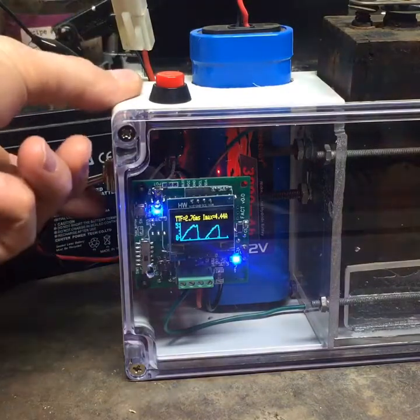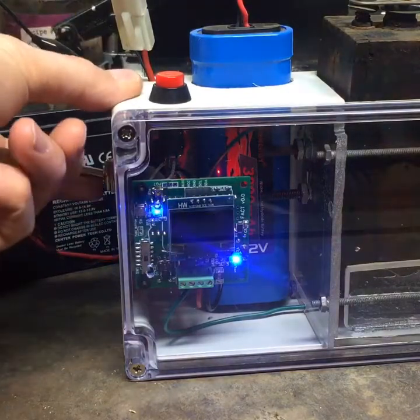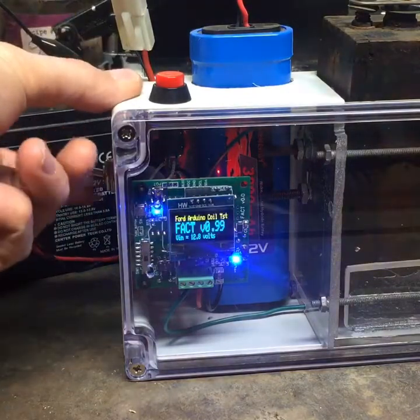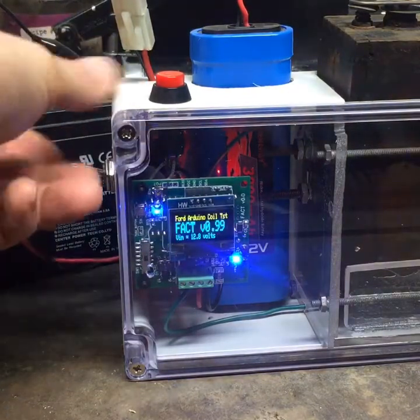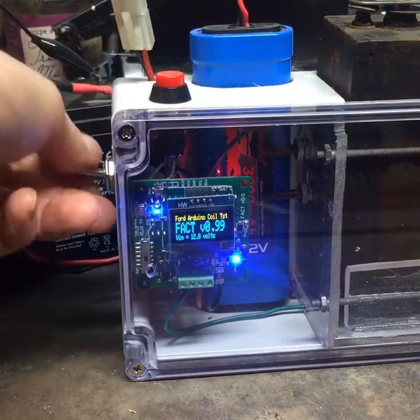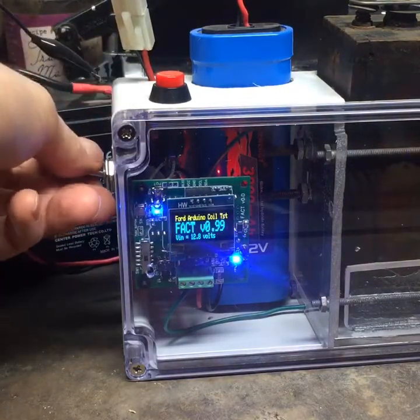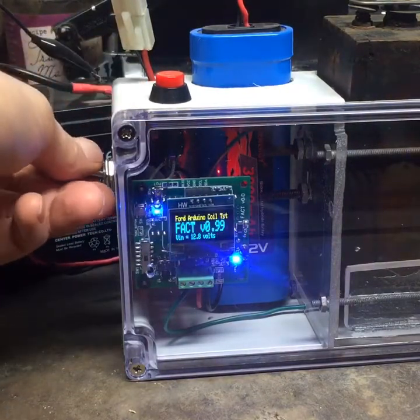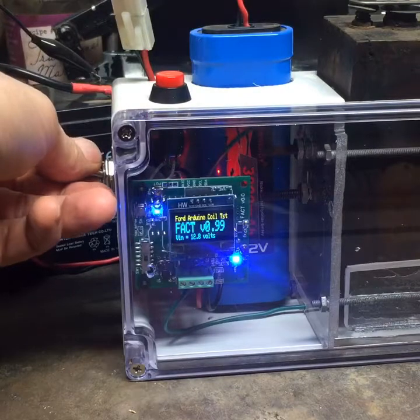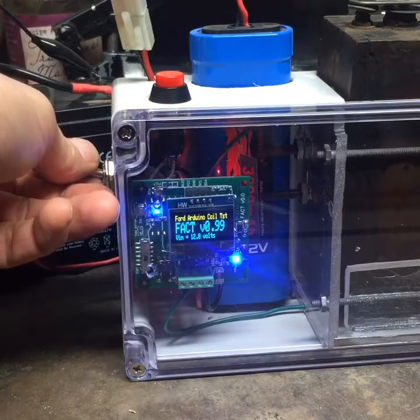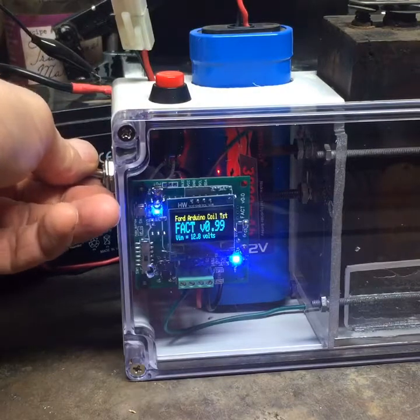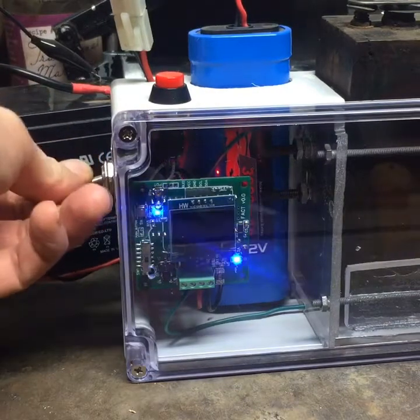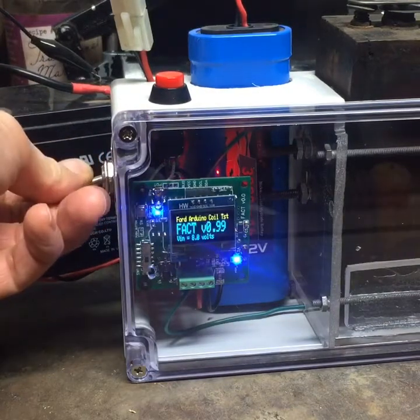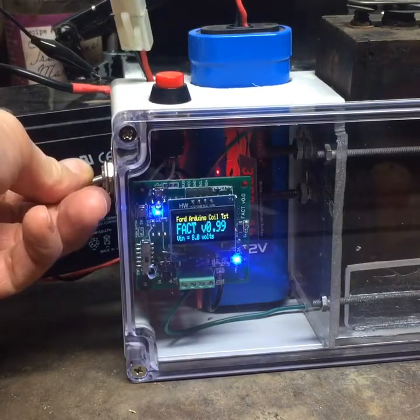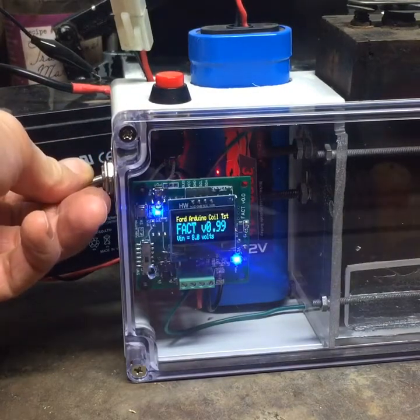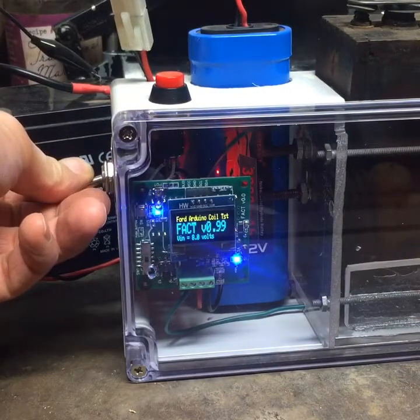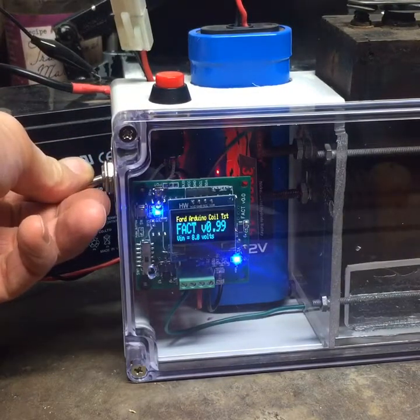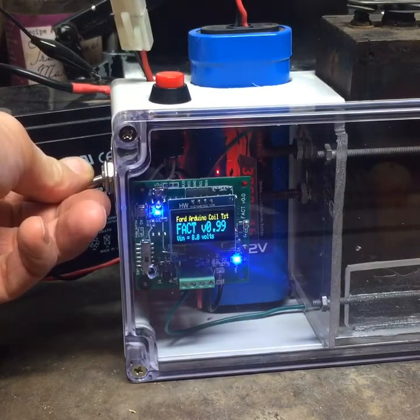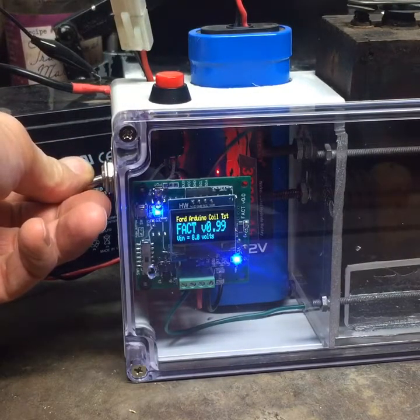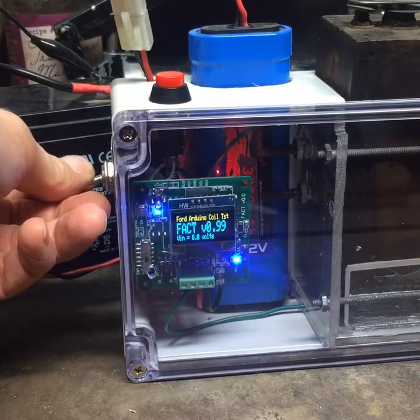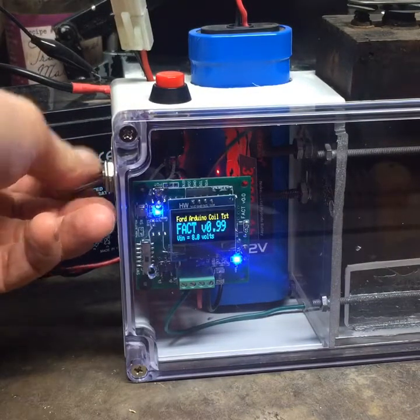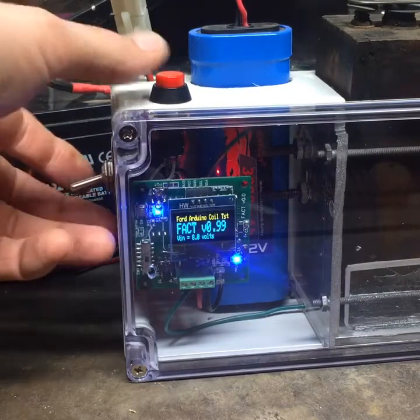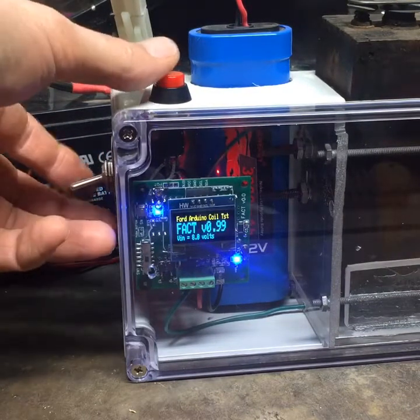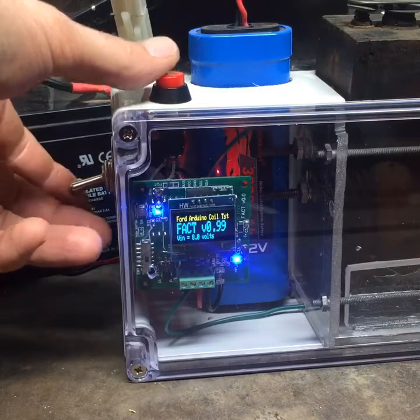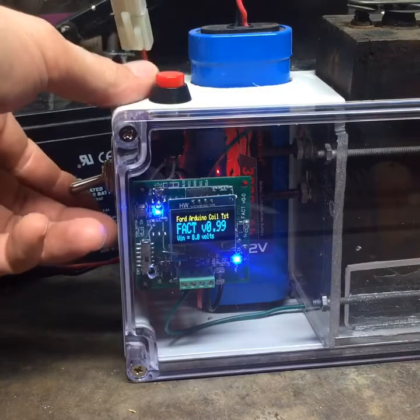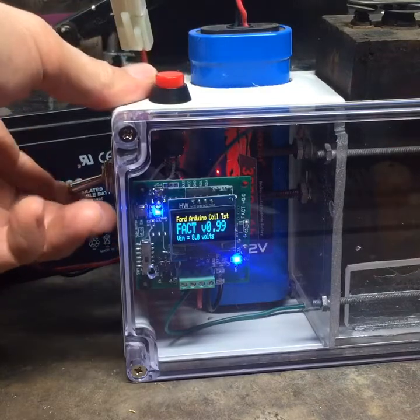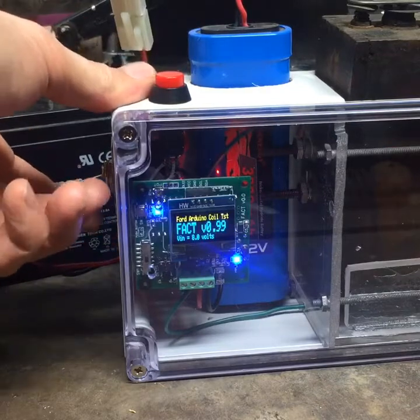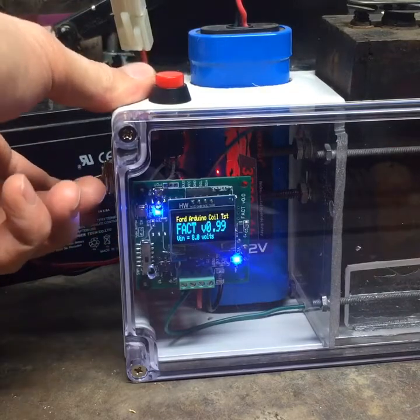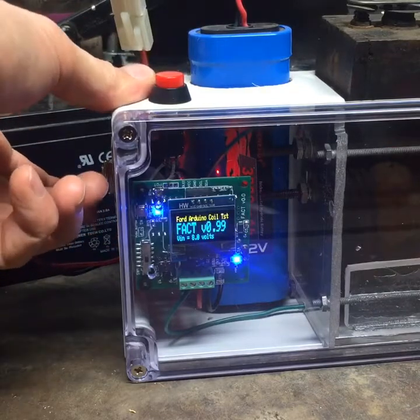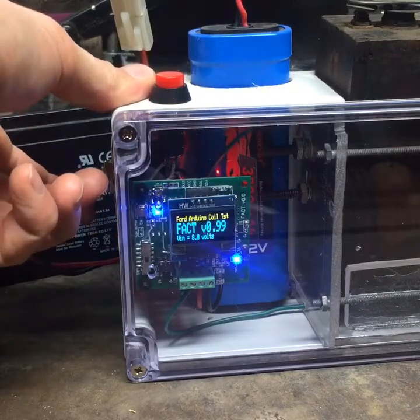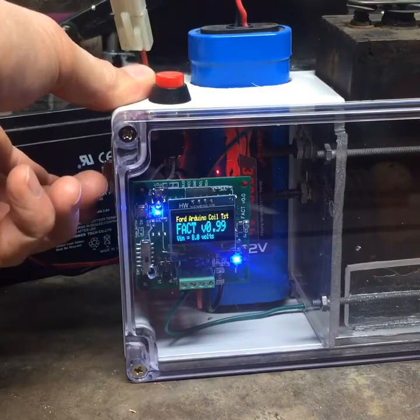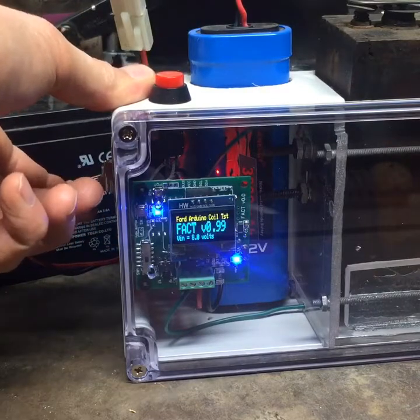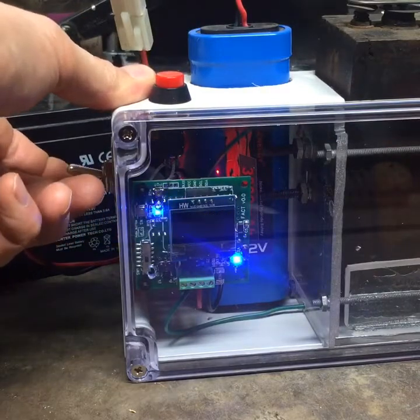Here it is finally all put together. I have it set up with a switch where you can either go from the small remote-control battery to the larger 12-volt LED battery. The lead battery is at 8.8 volts and the other one is about 8 volts, so that gives me an option of testing at two different voltages.